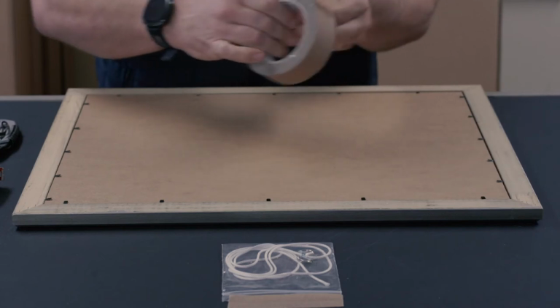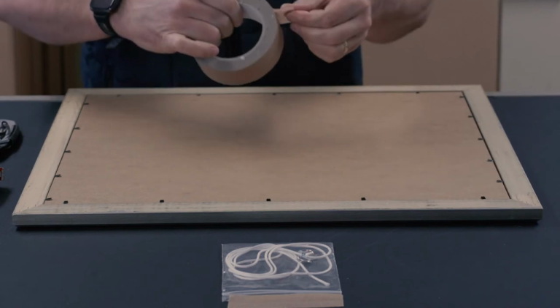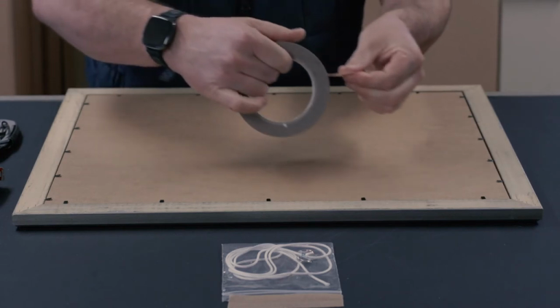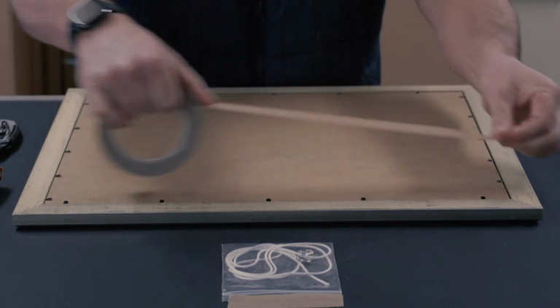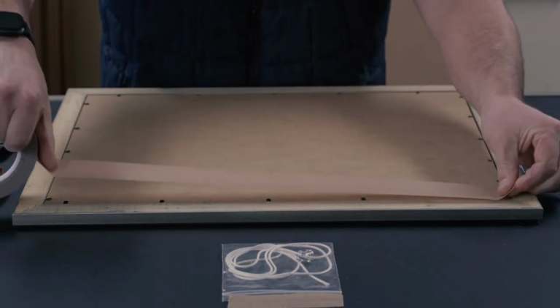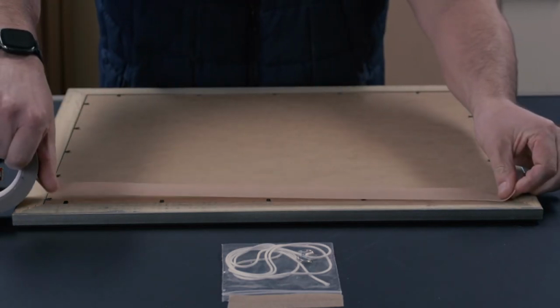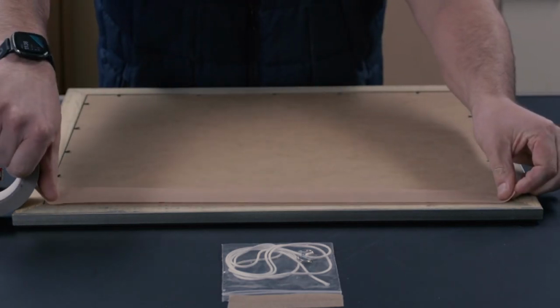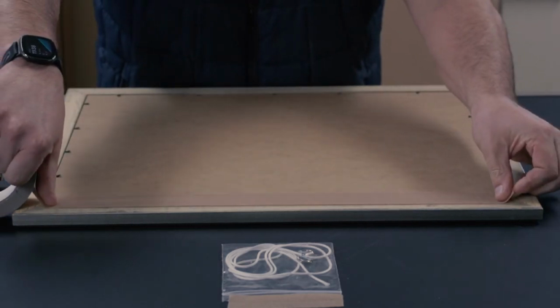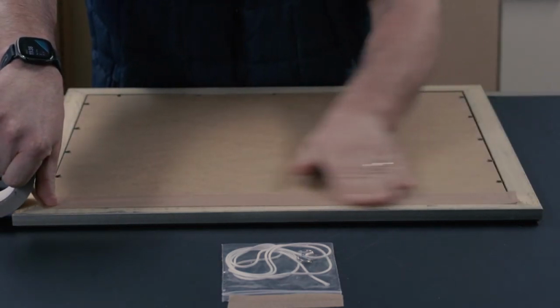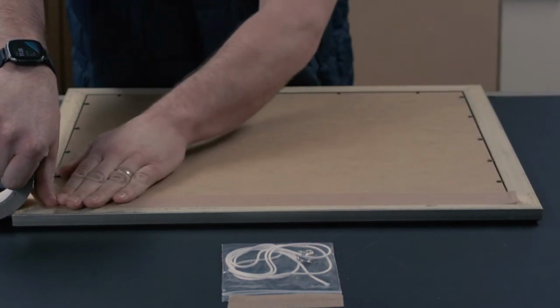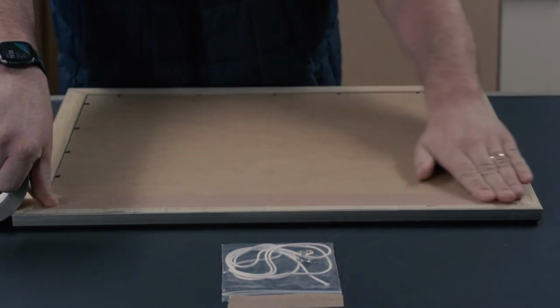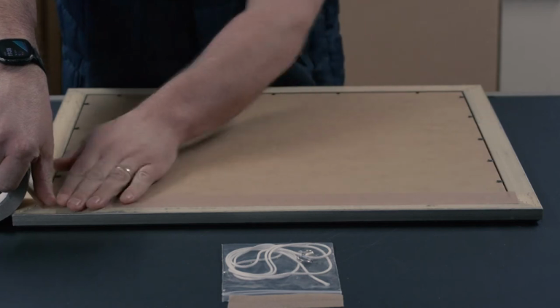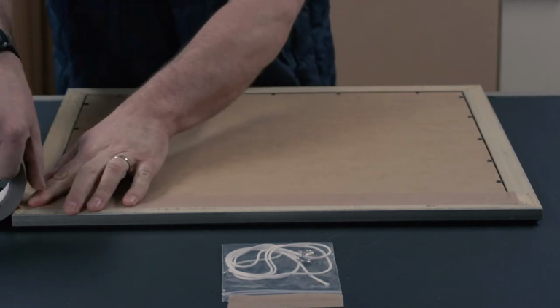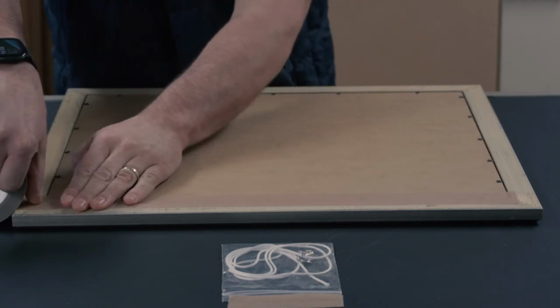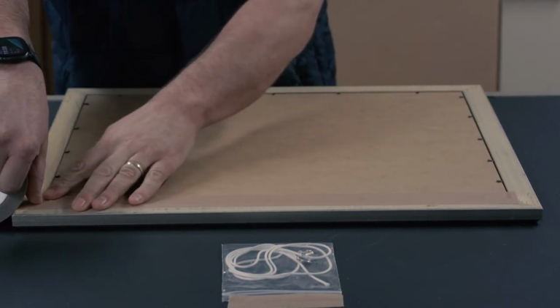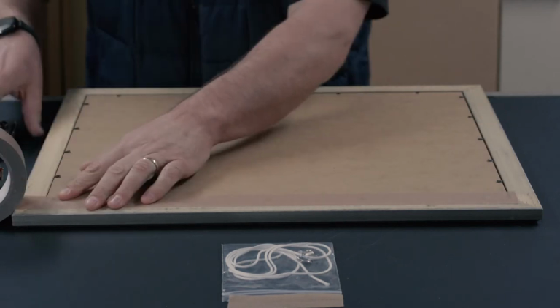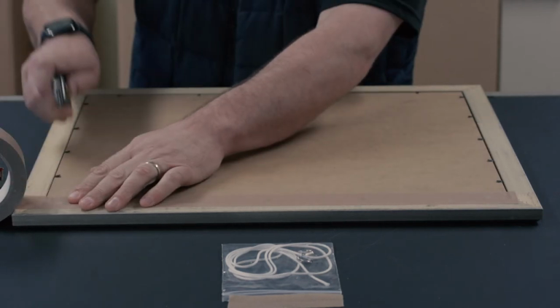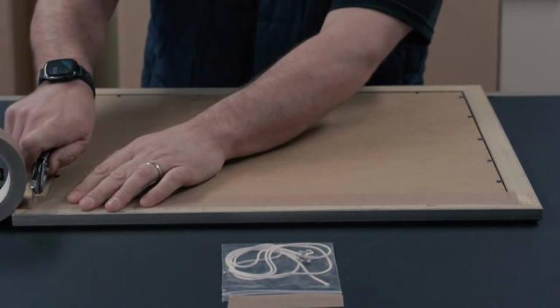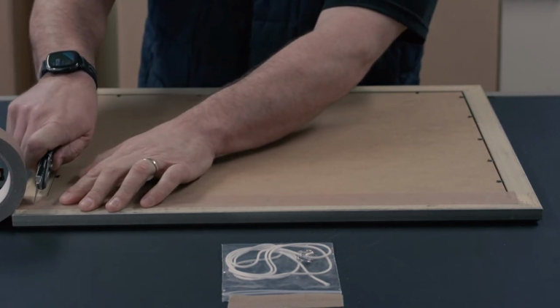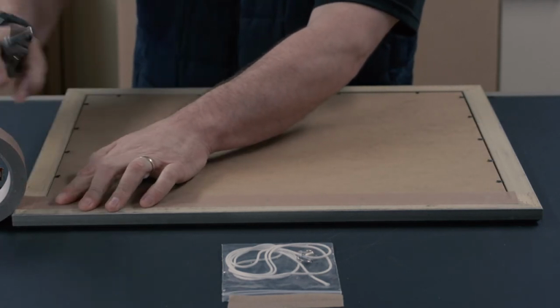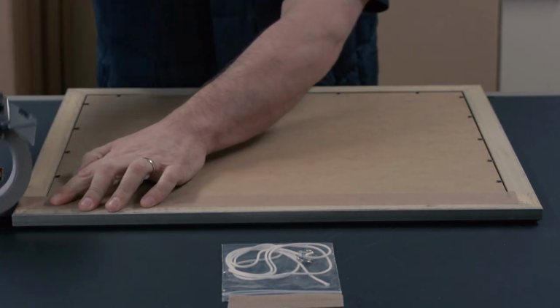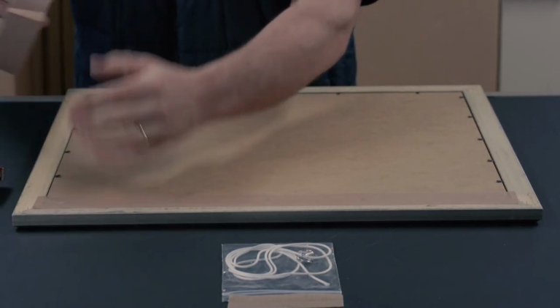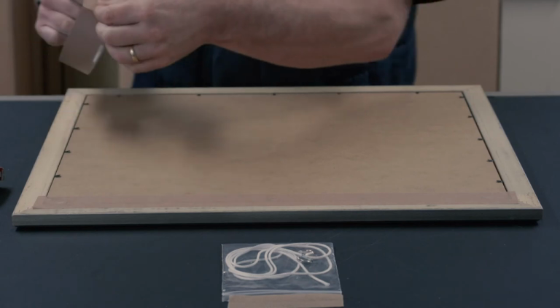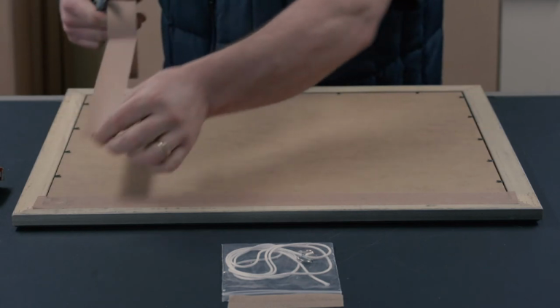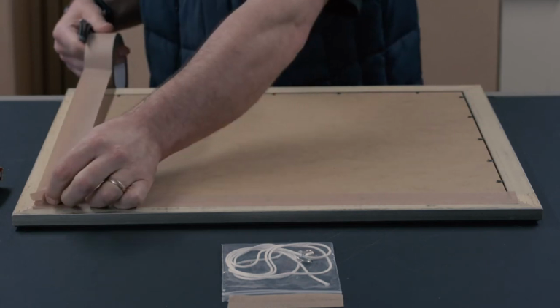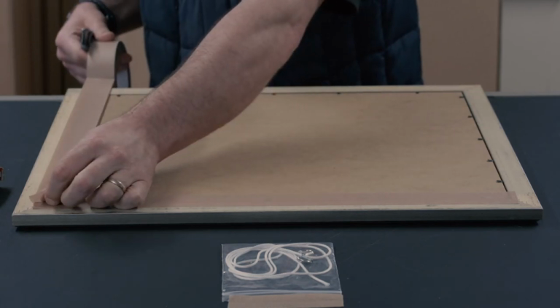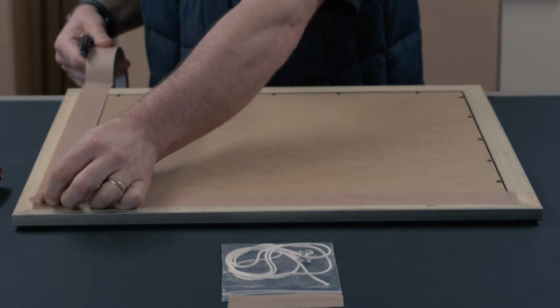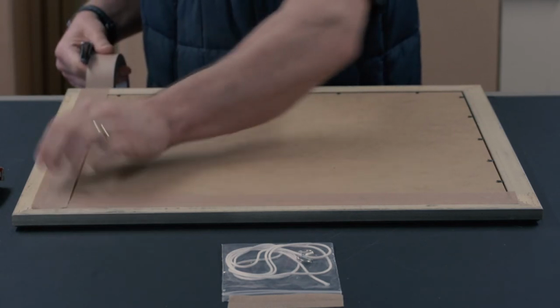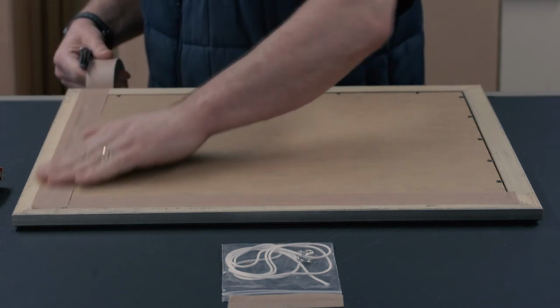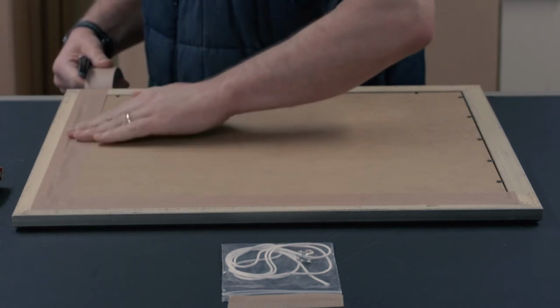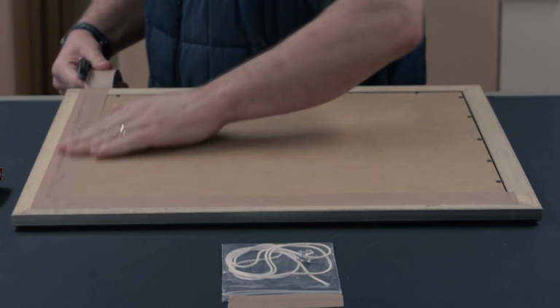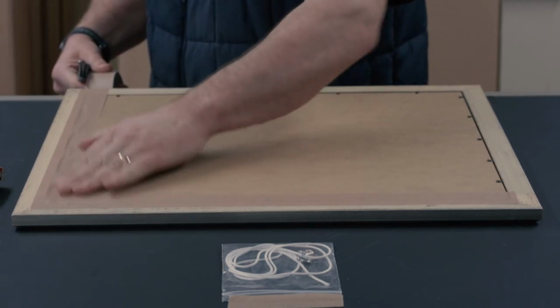If you are happy with the results and there isn't any obvious dust inside the frame, you can proceed to taping up the back of the frame, which will complete your picture frame to a more professional standard. We recommend using either 25mm or 38mm craft brown tape, which is available as an optional extra on our website.